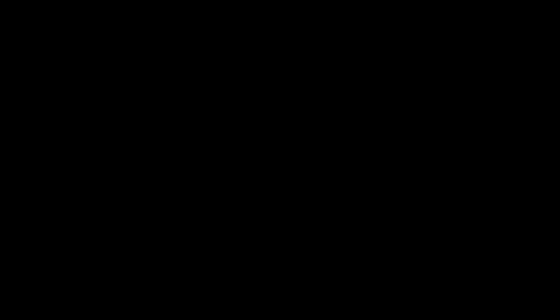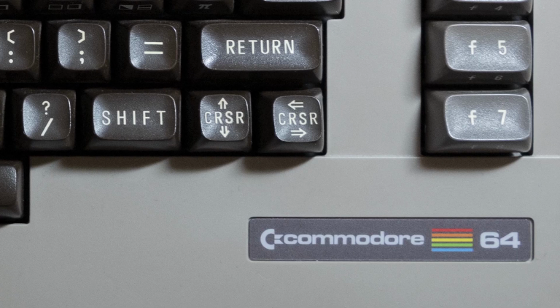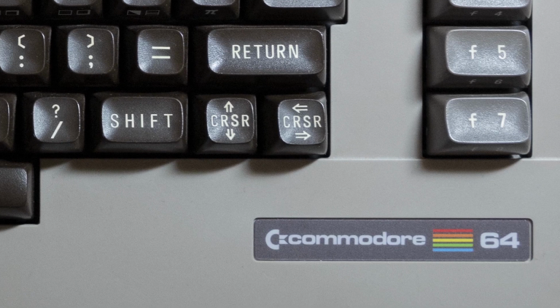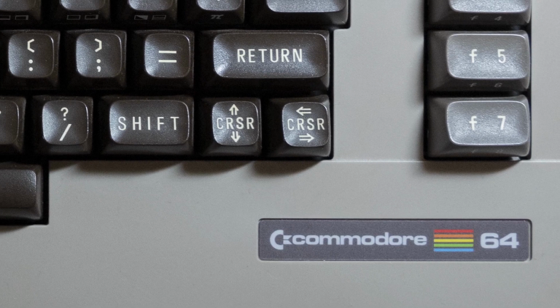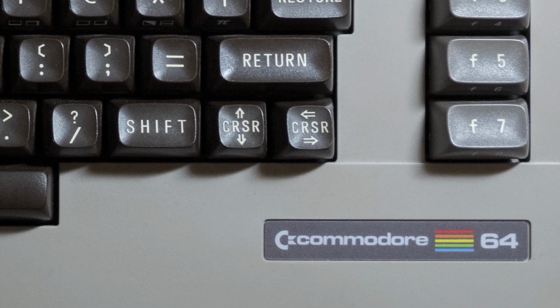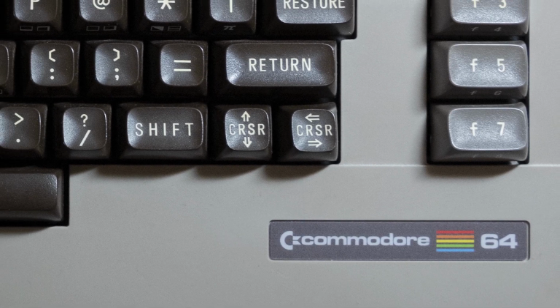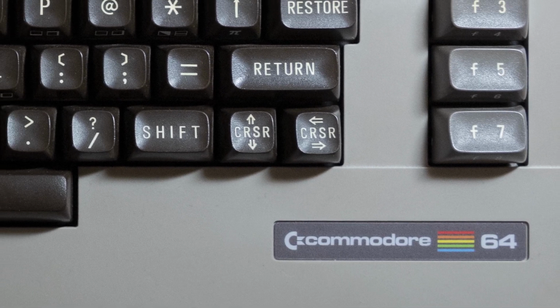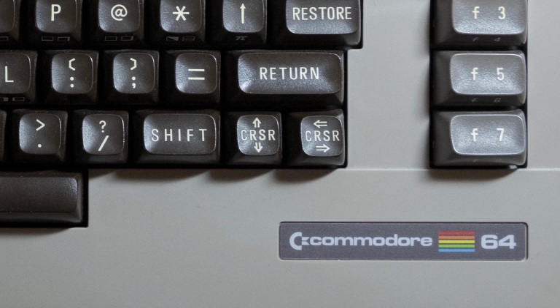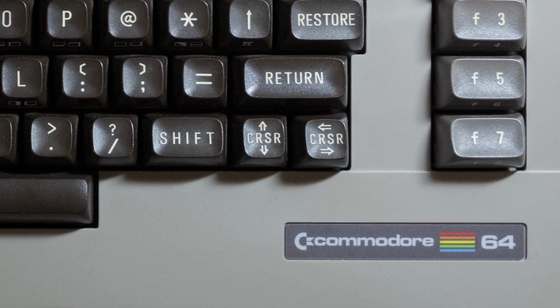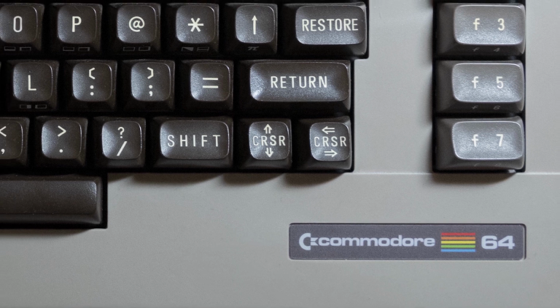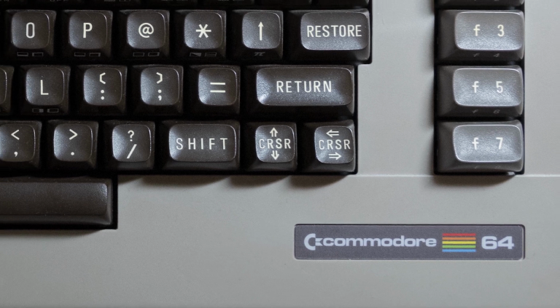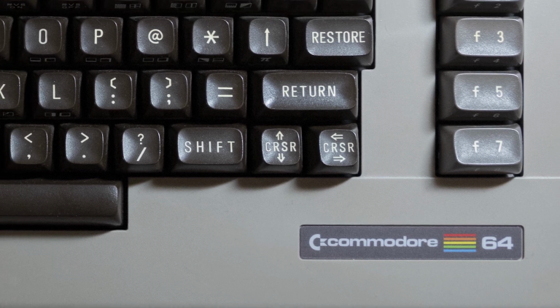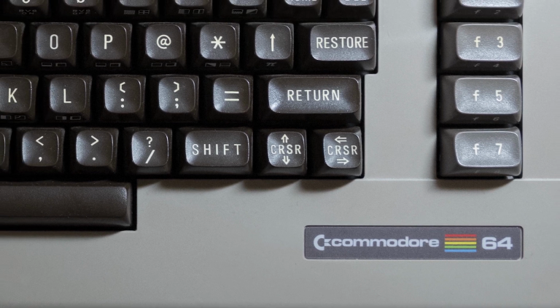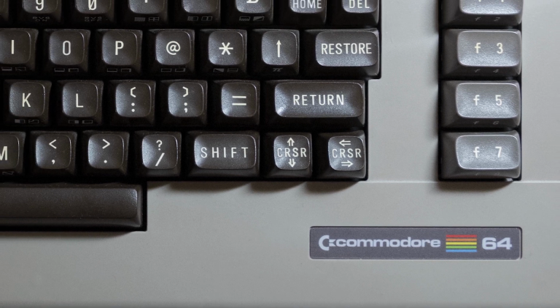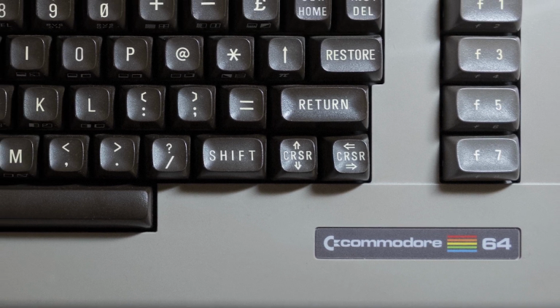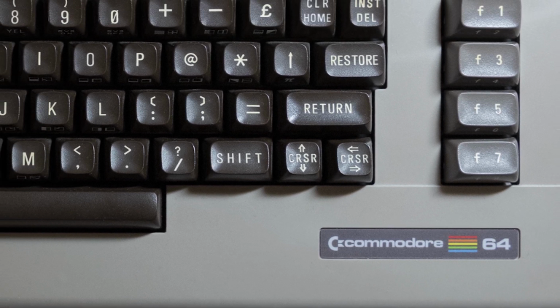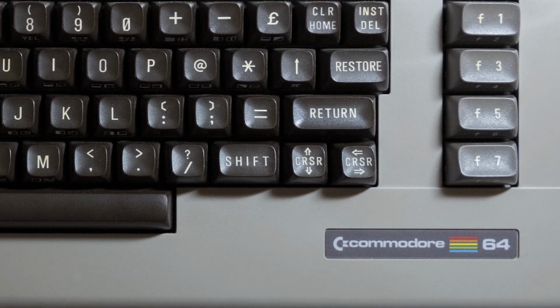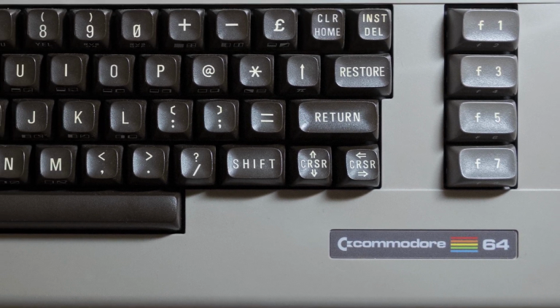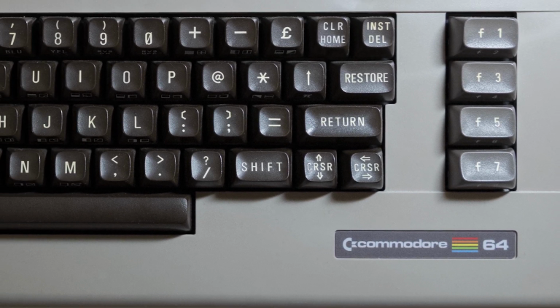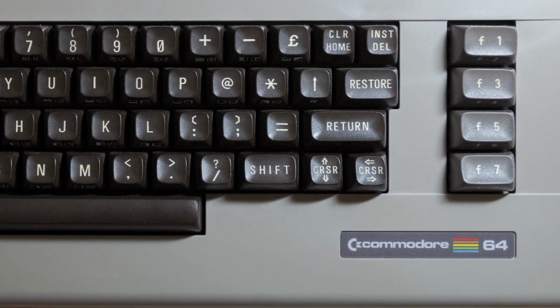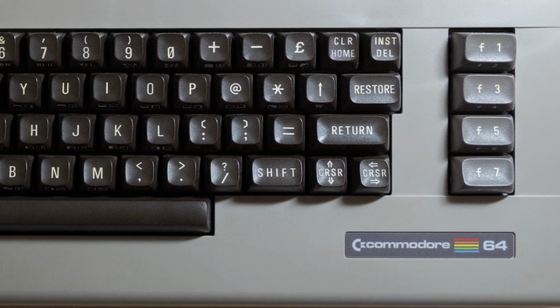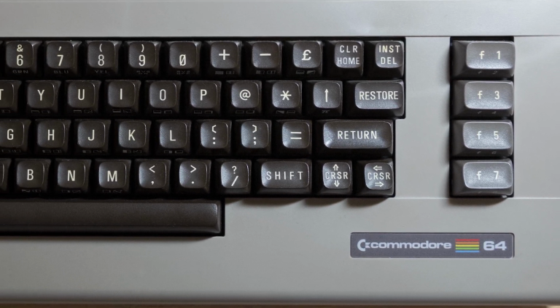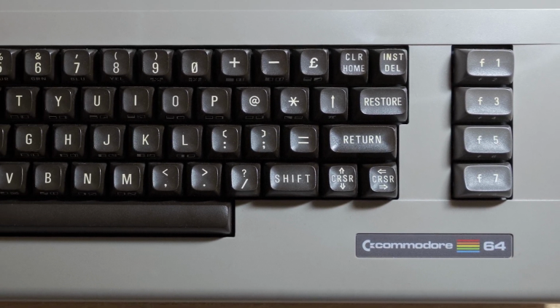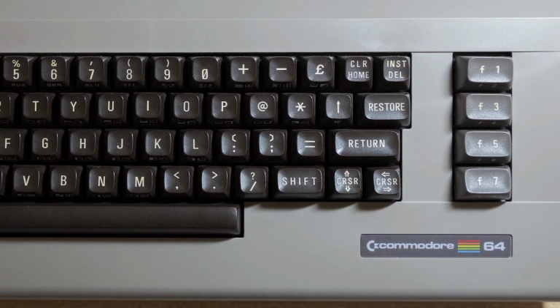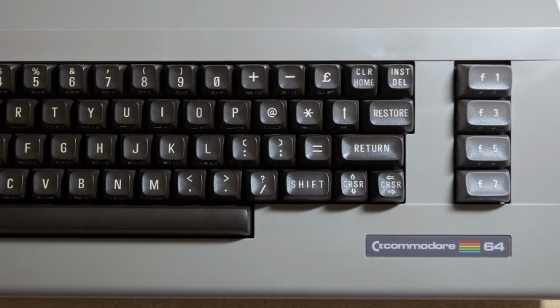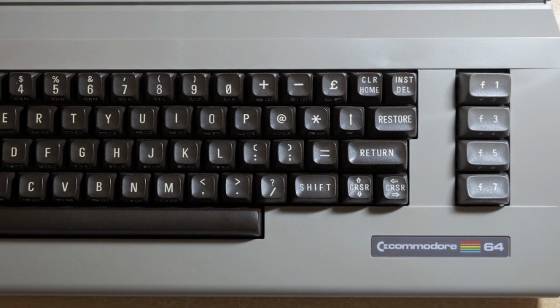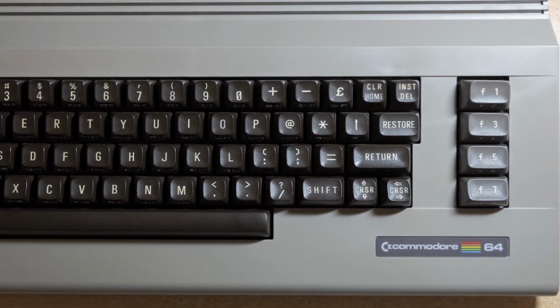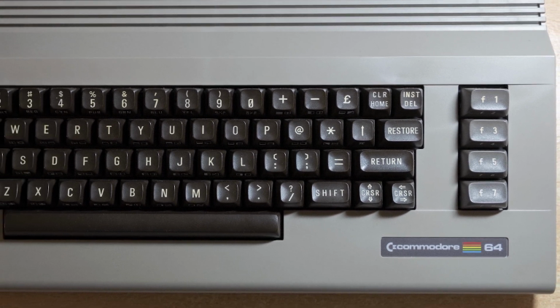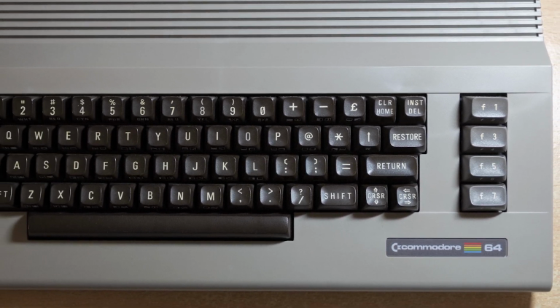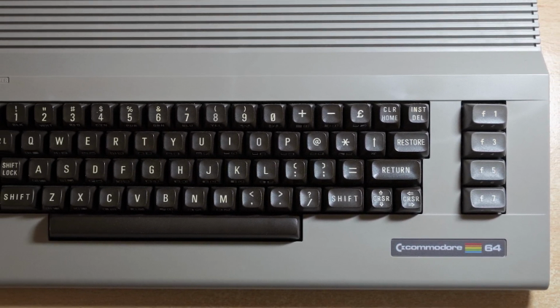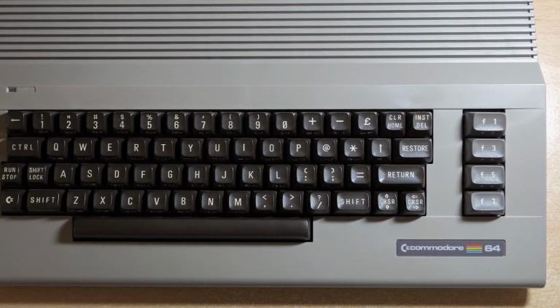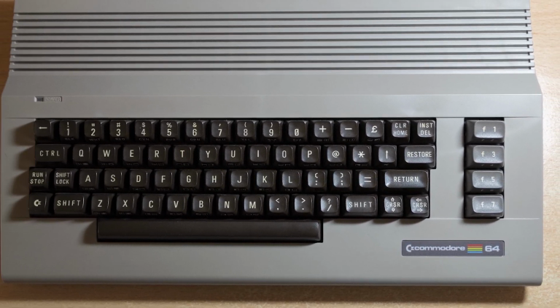Hi, I'm Adam. Thanks for stopping by. In this video I'll be putting together an Ultimate 64 Commodore 64. So let's get into building it right now.